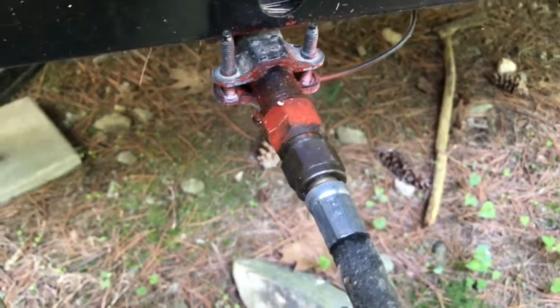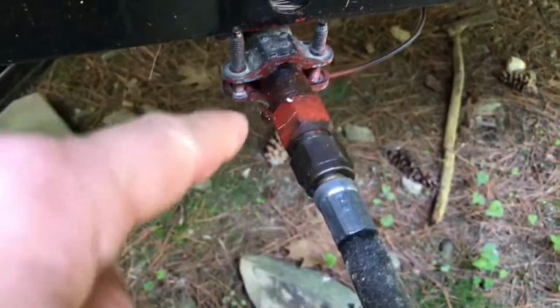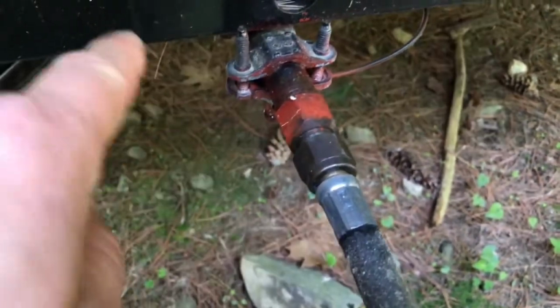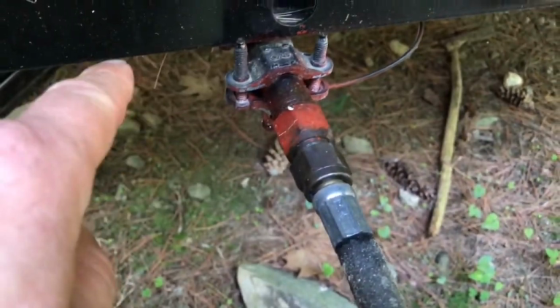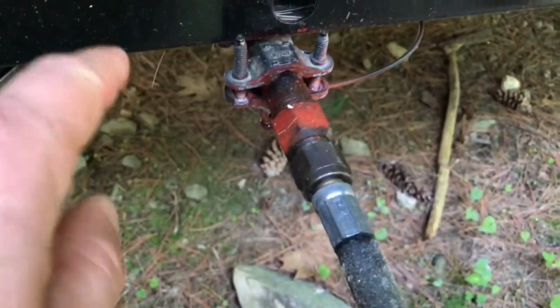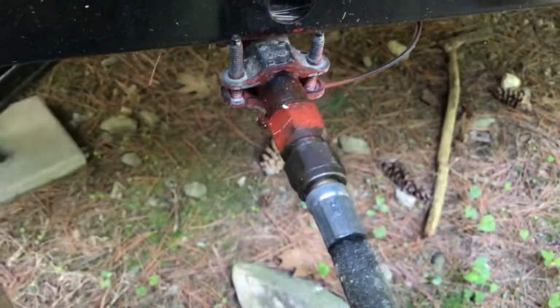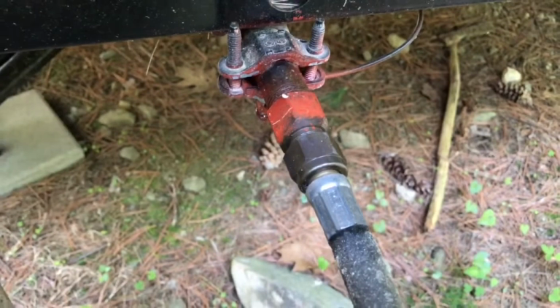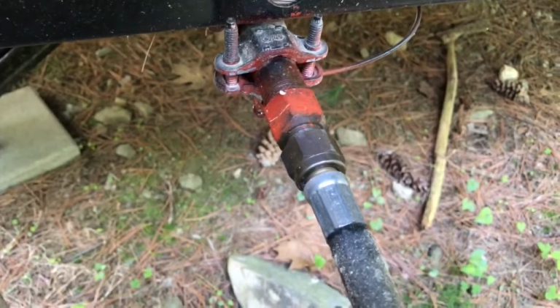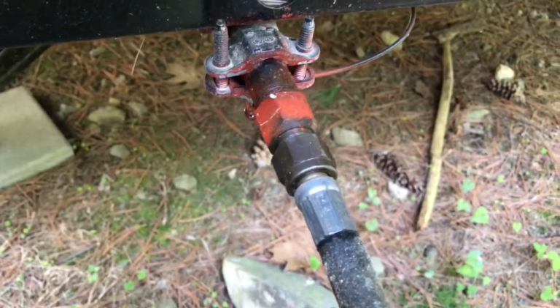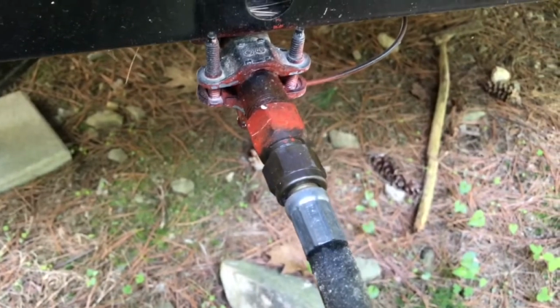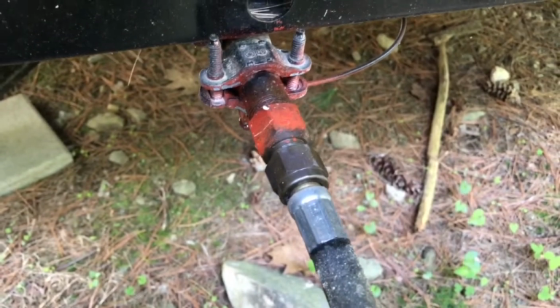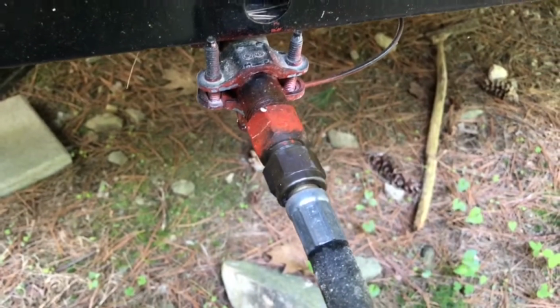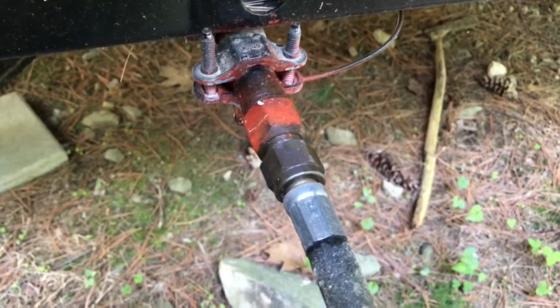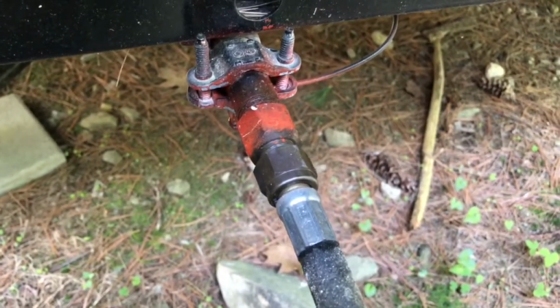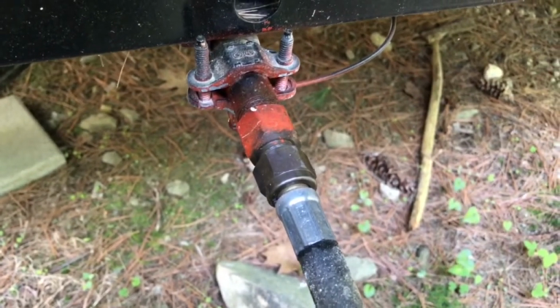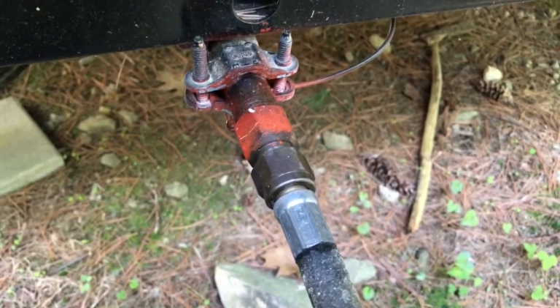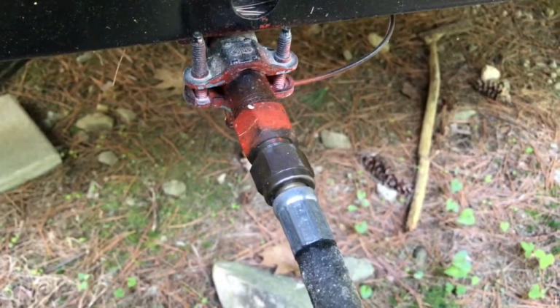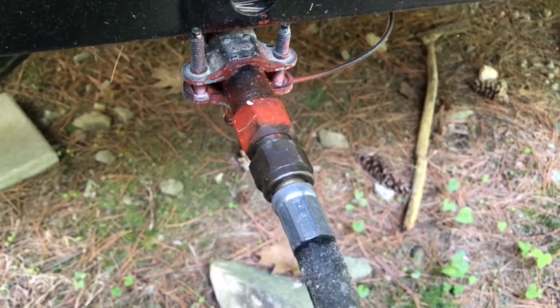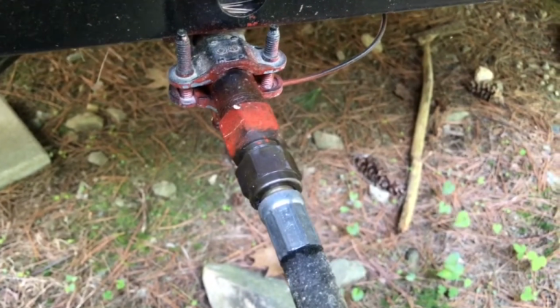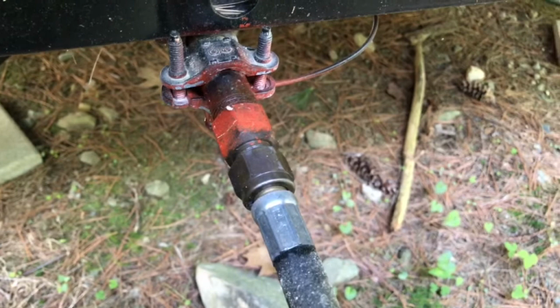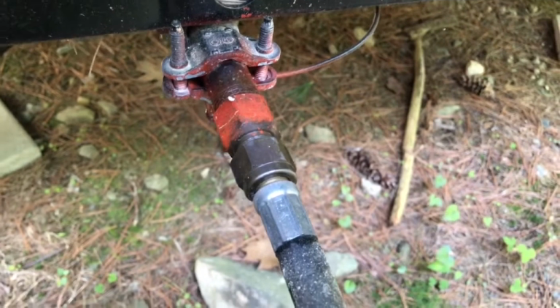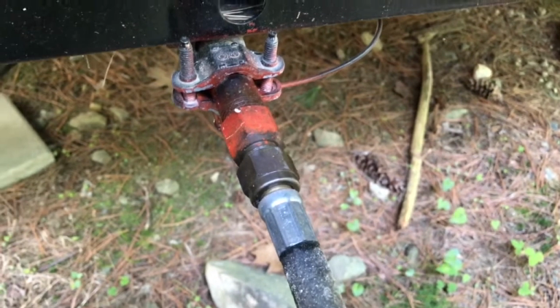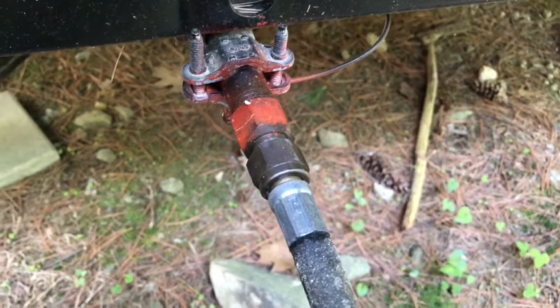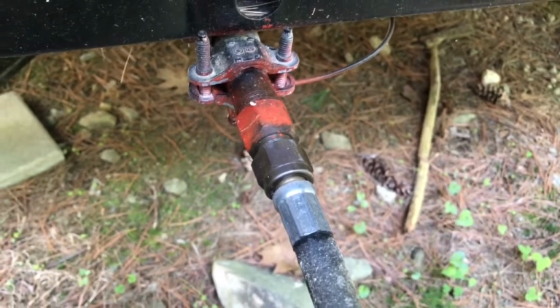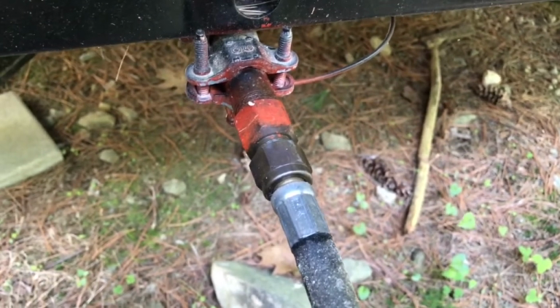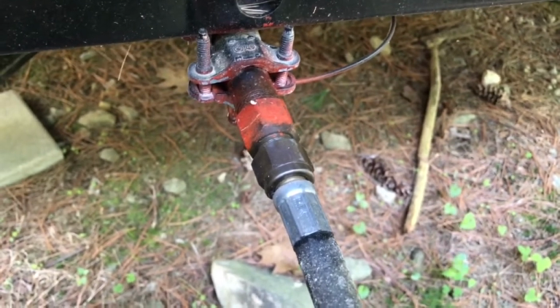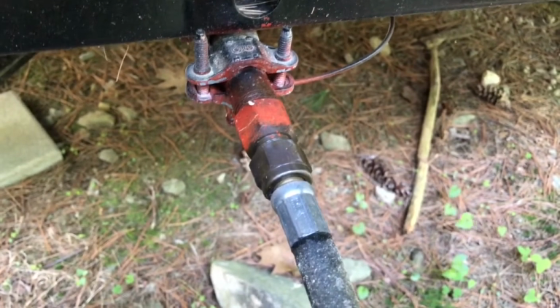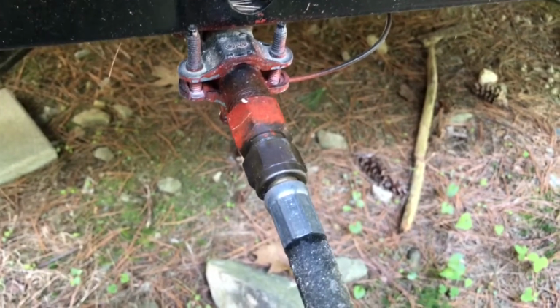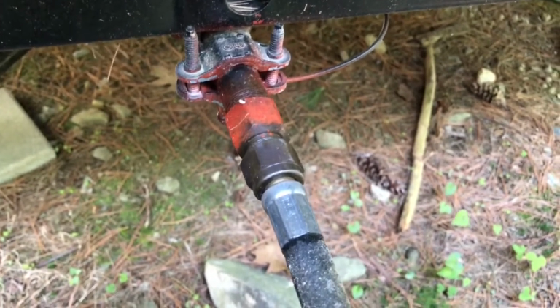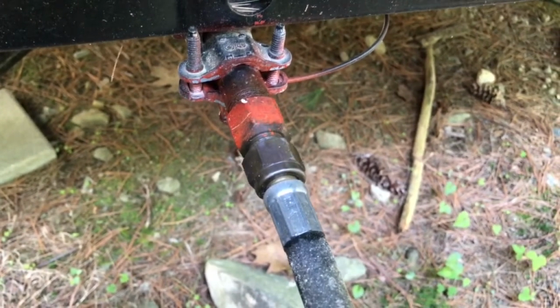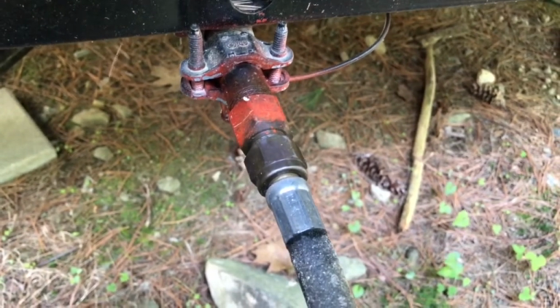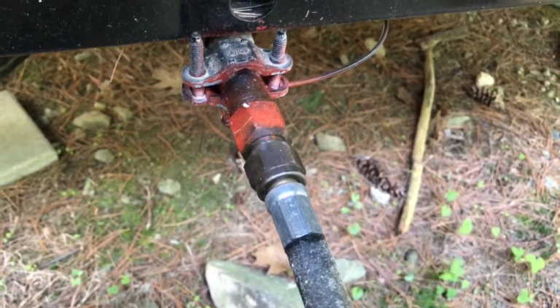This line goes underneath the trailer. So if you have to test under the trailer, what you can do is mix soap and water up in a spray bottle and spray it. That'll be an easier way and a cleaner way so you don't get water and soap all over you too.